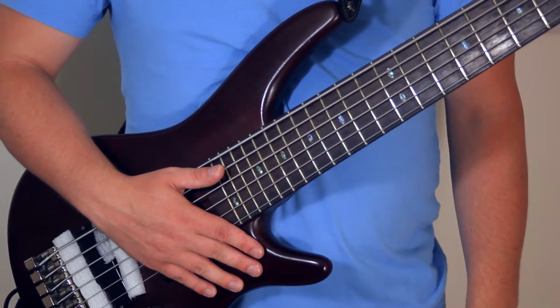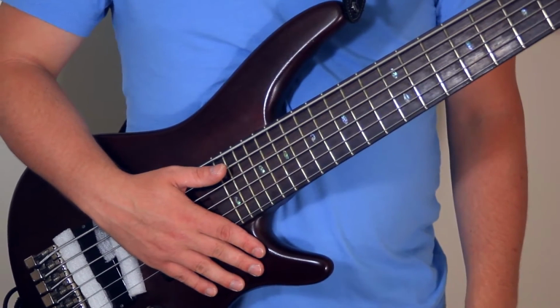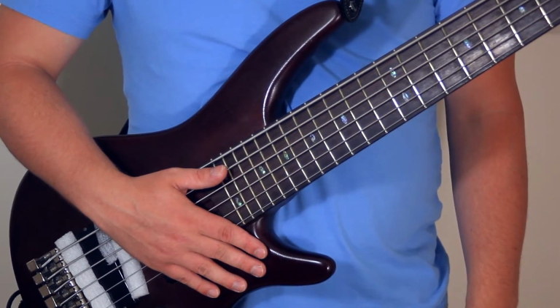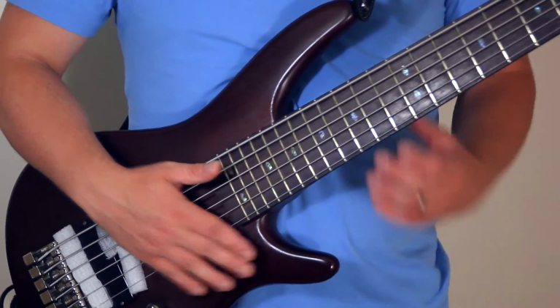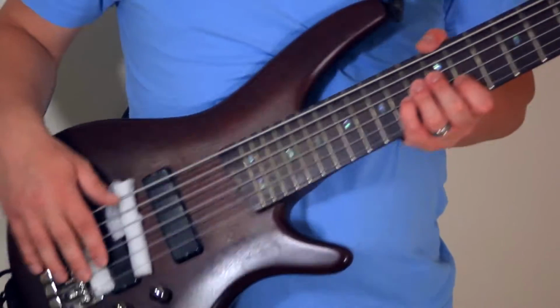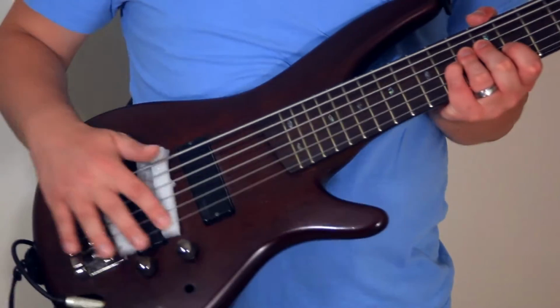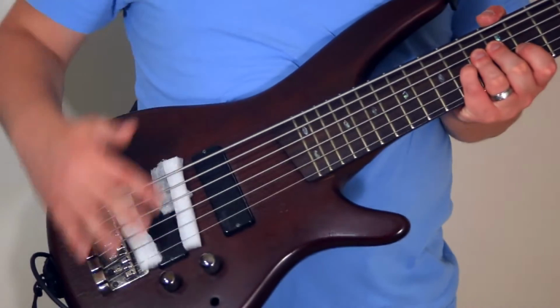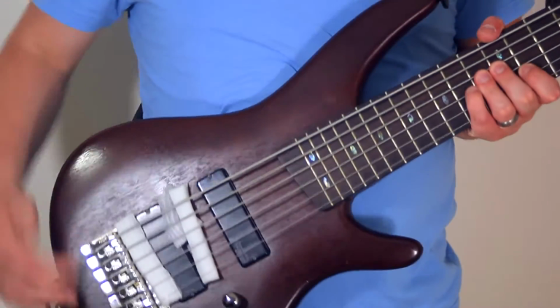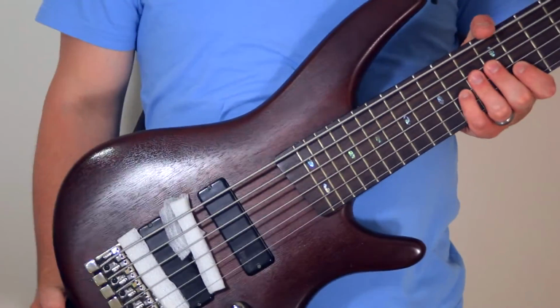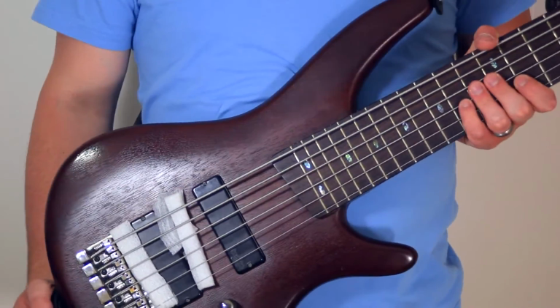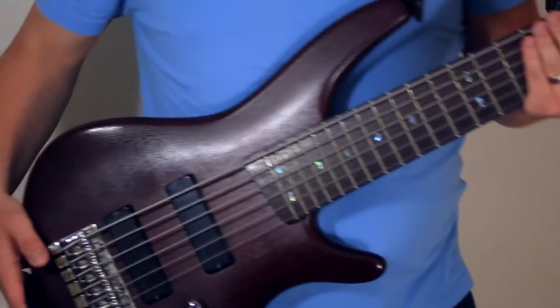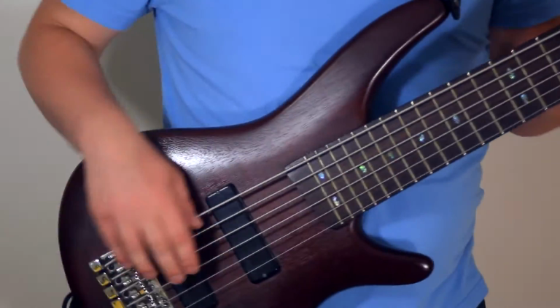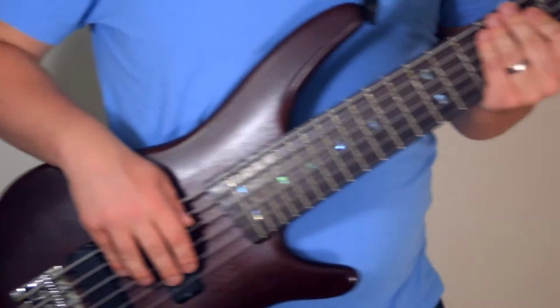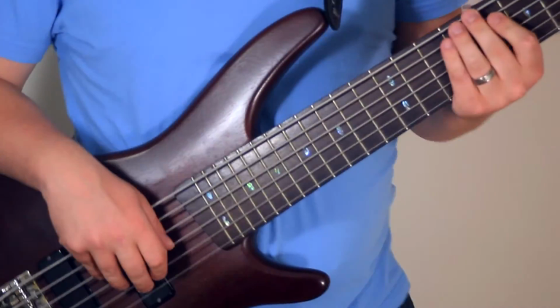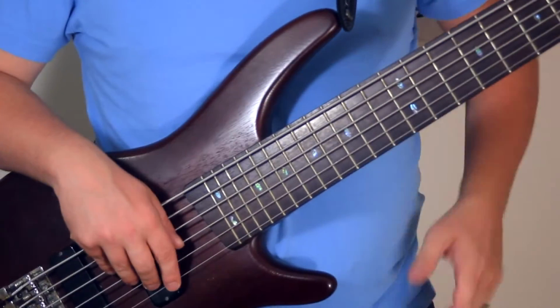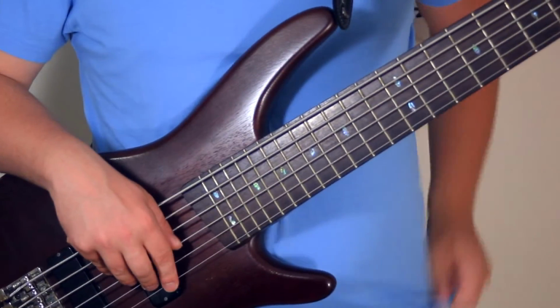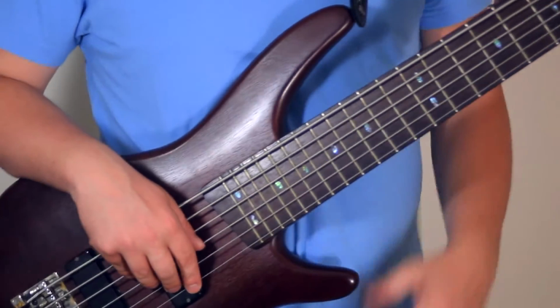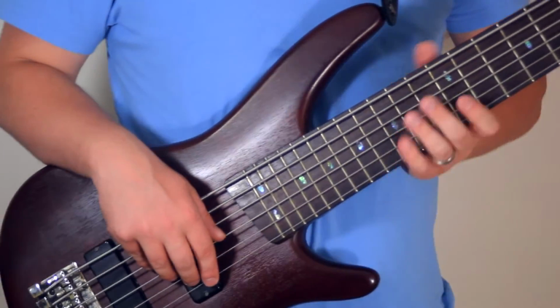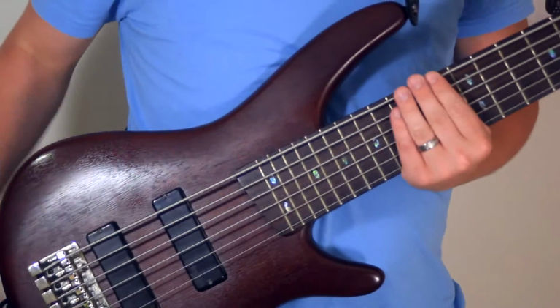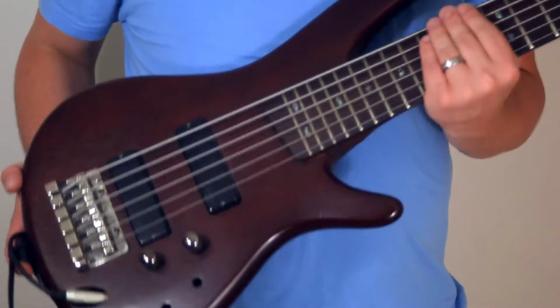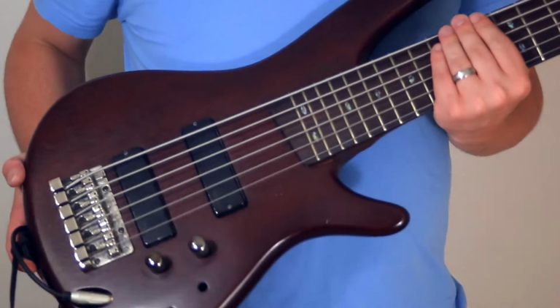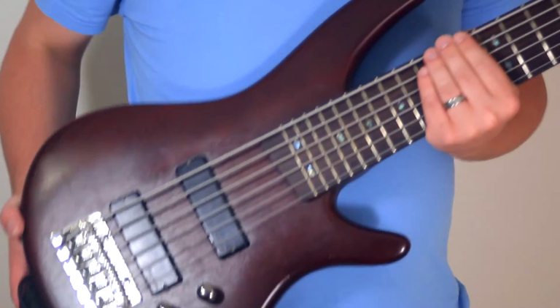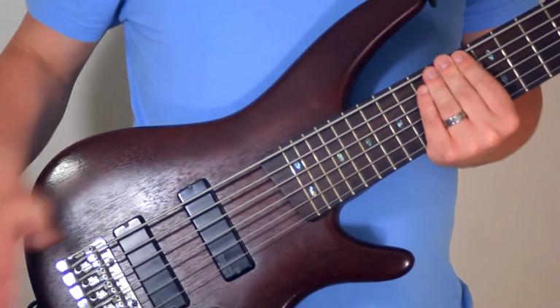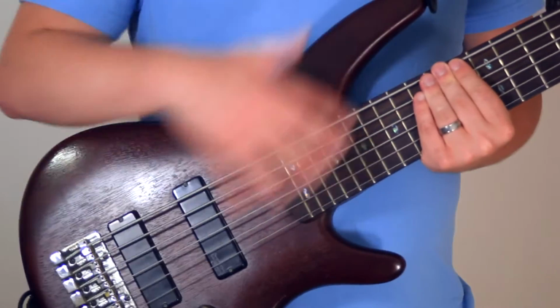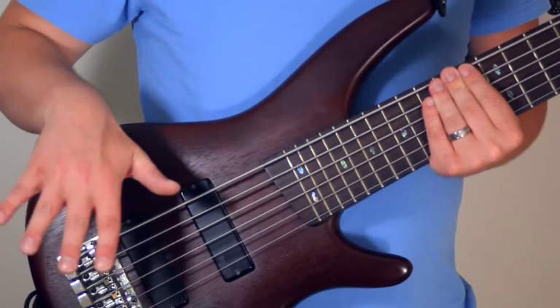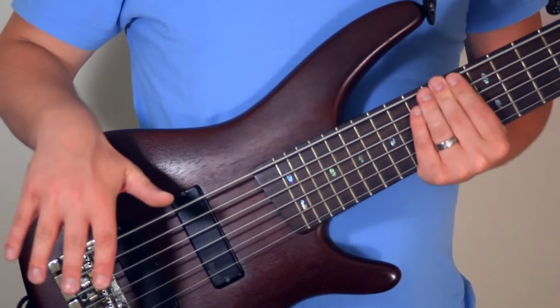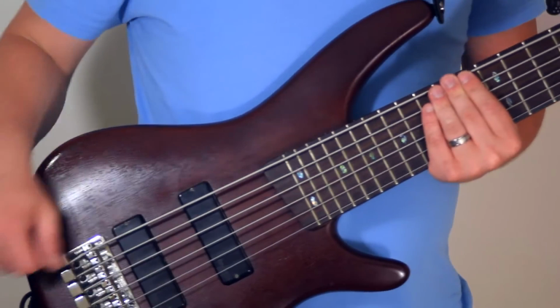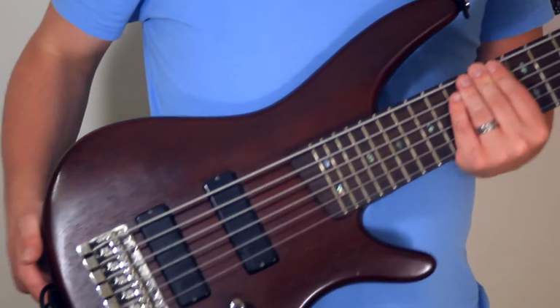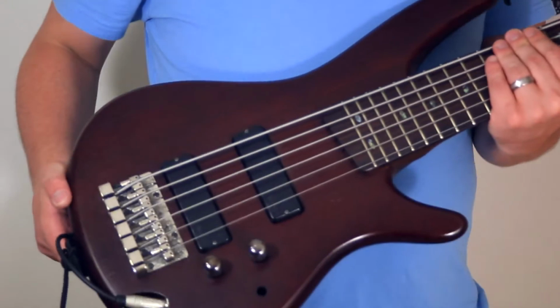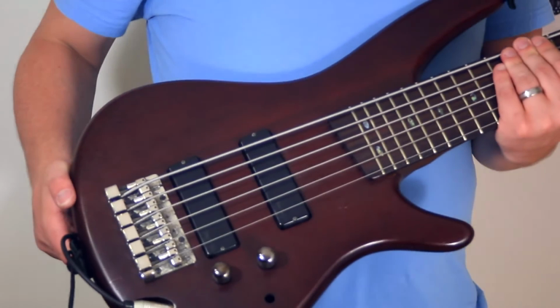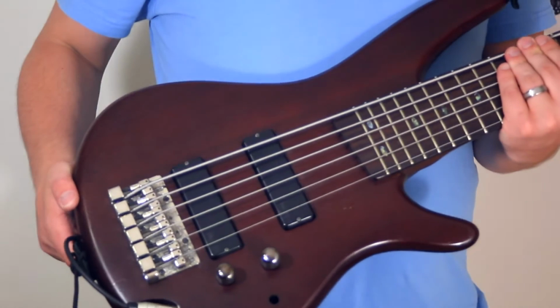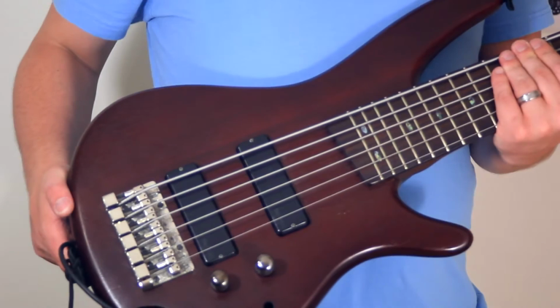So, try it — it's free, just get some foam. It wouldn't be scientific without a control. I haven't changed any settings whatsoever, I just took the foam out. This is what my bass sounds like normally.